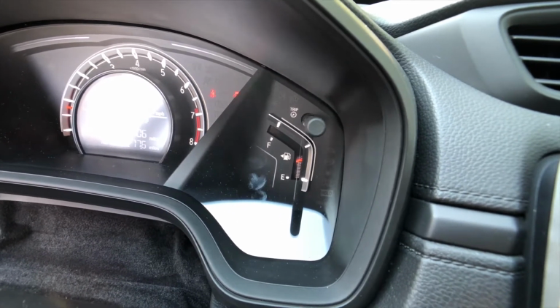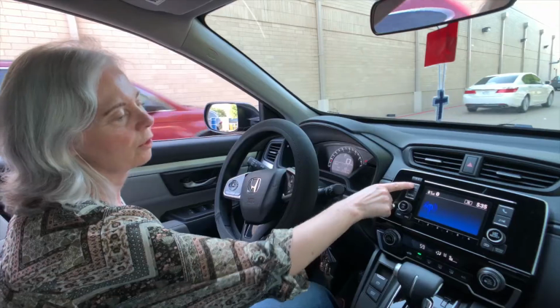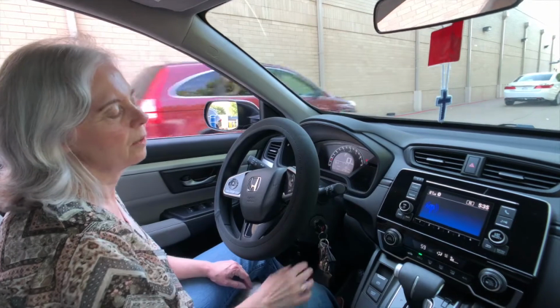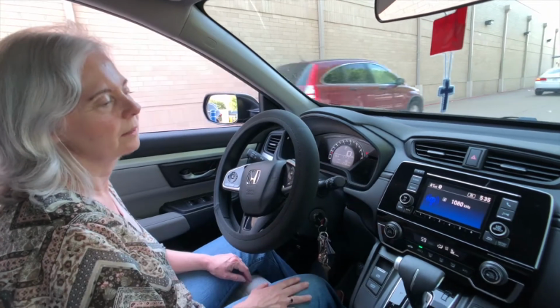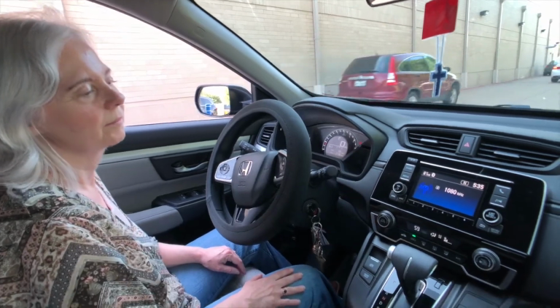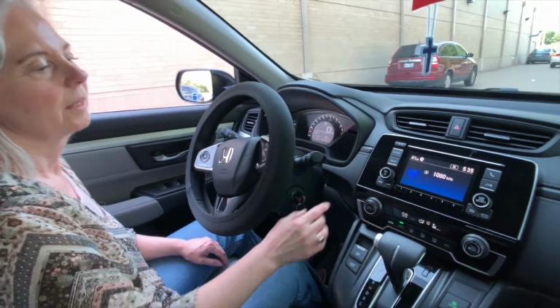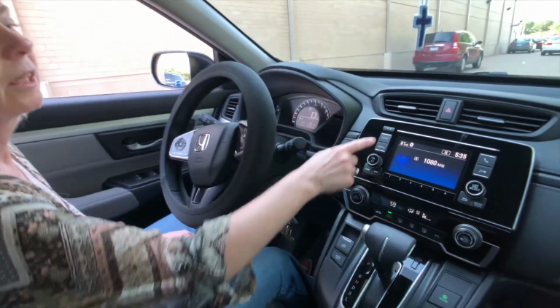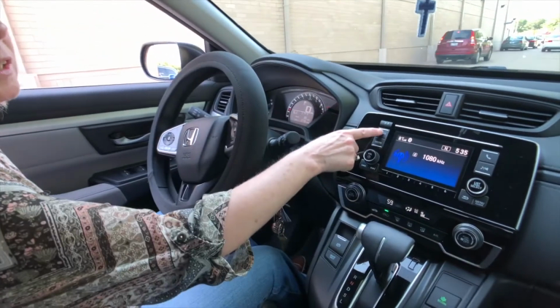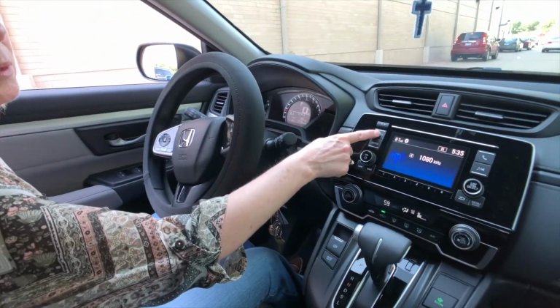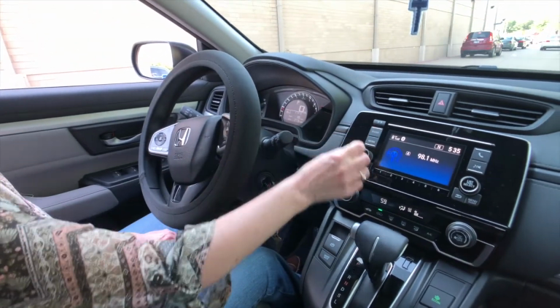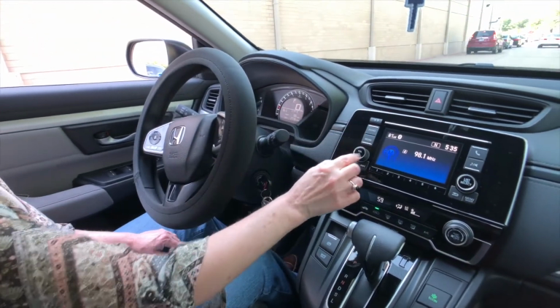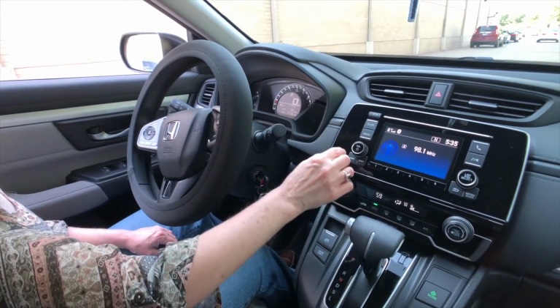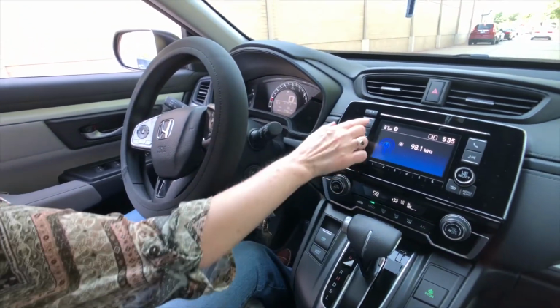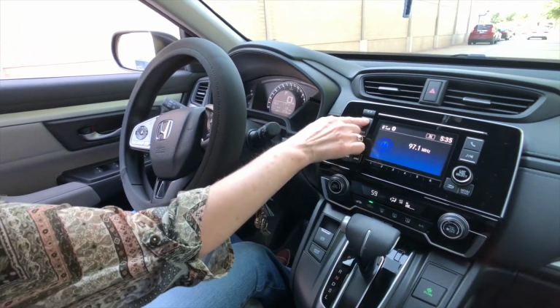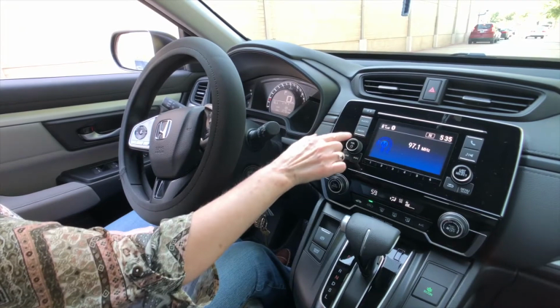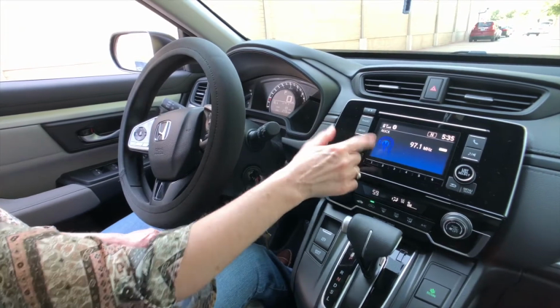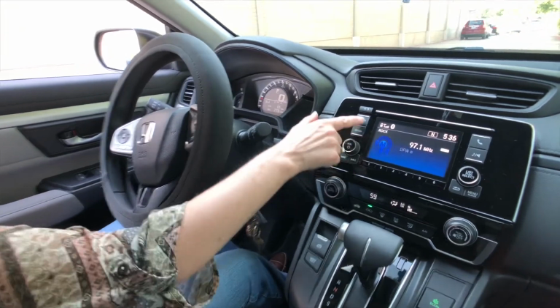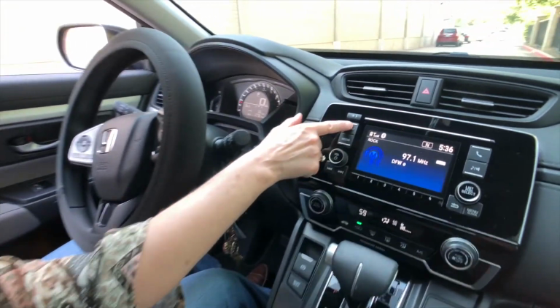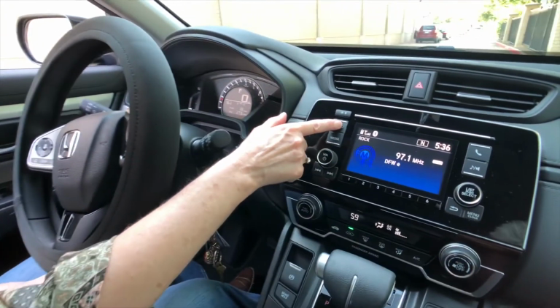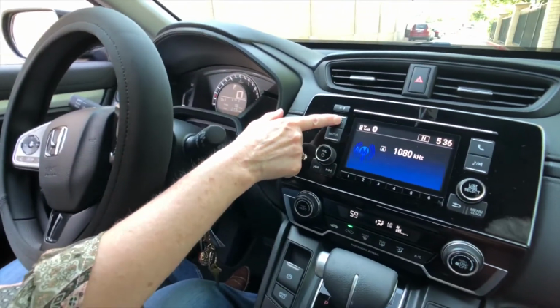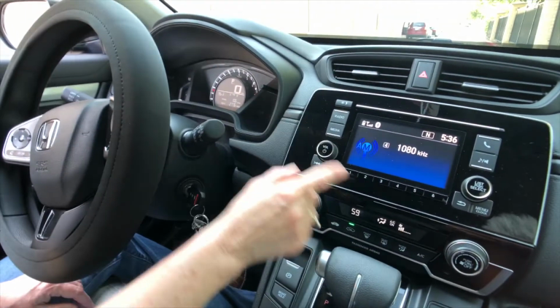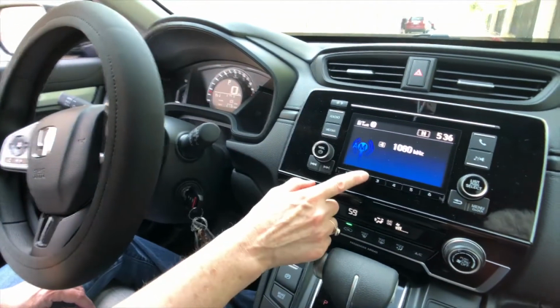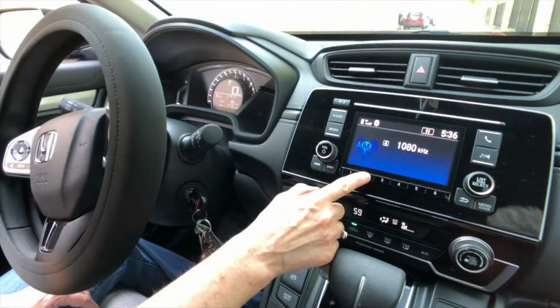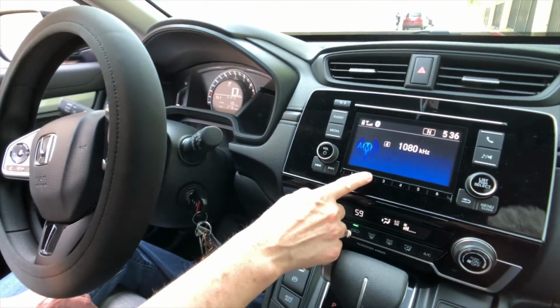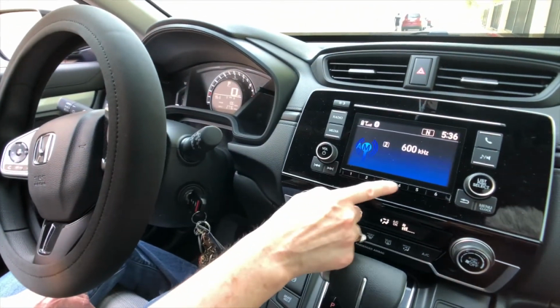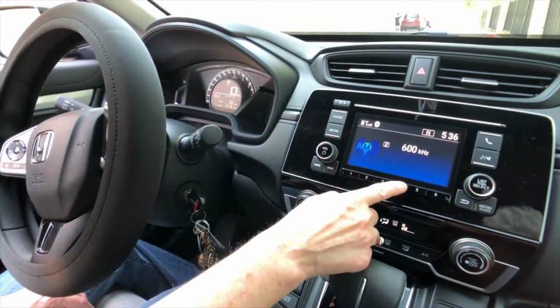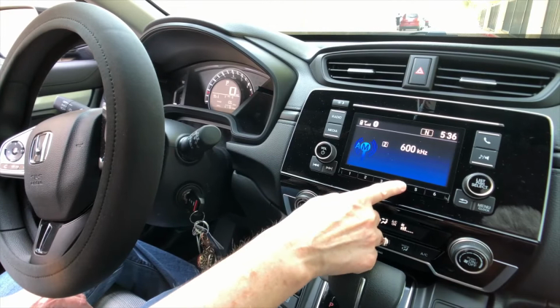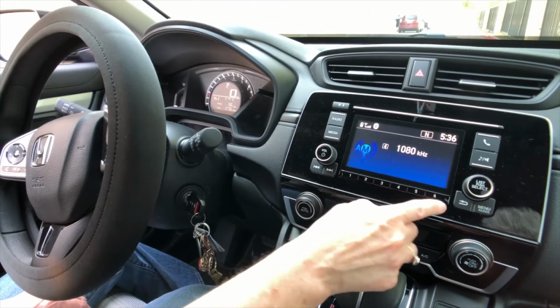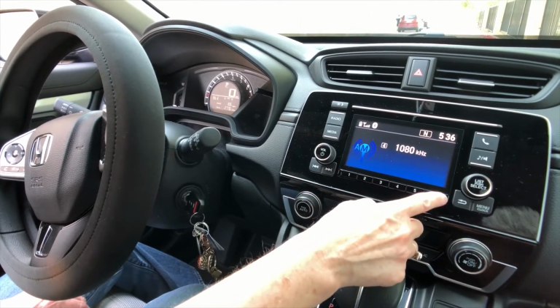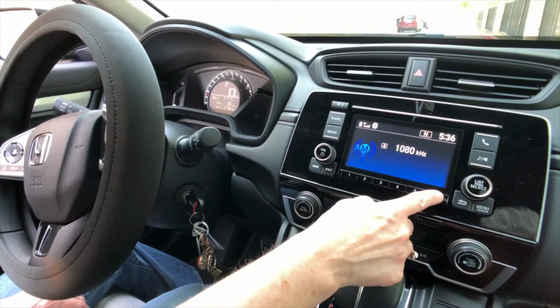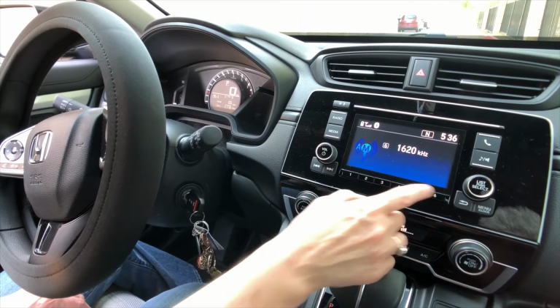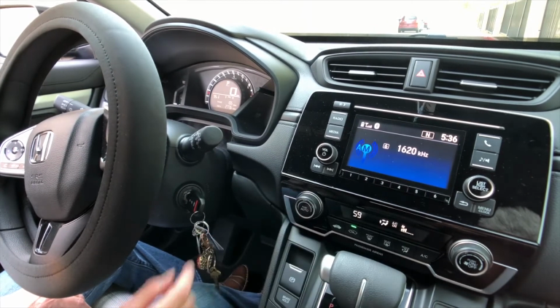Push the radio button and then you can keep pushing it and it'll hold some stations. Of course you can also set them manually, so there are a couple of ways you can get to your radio stations.